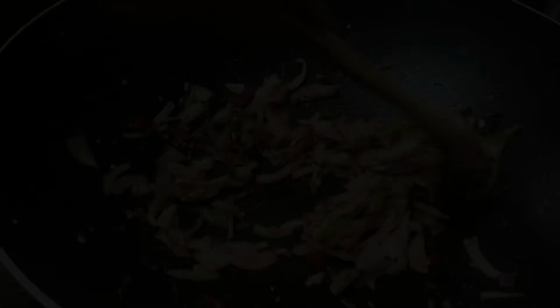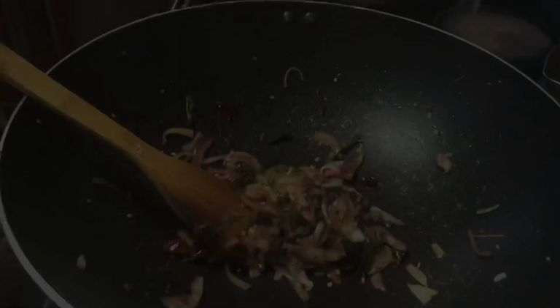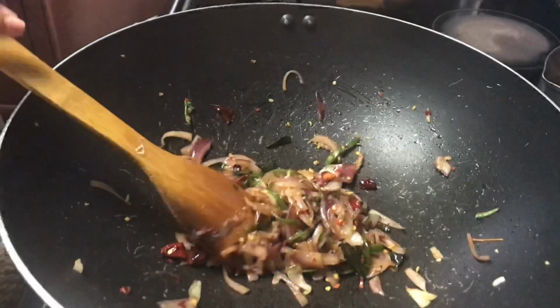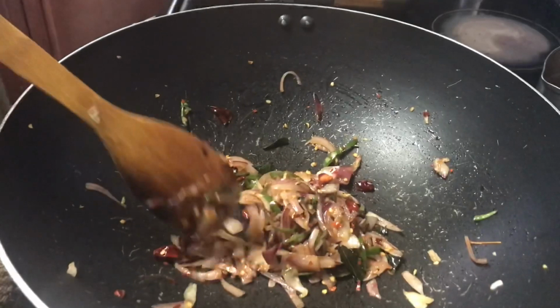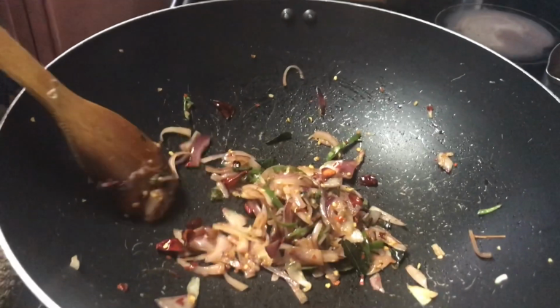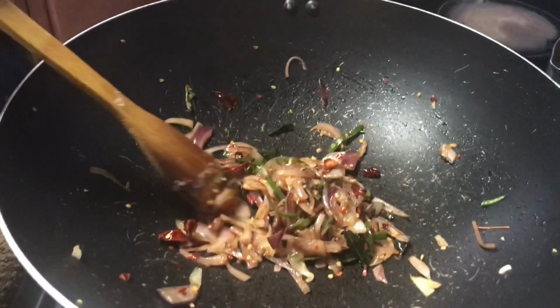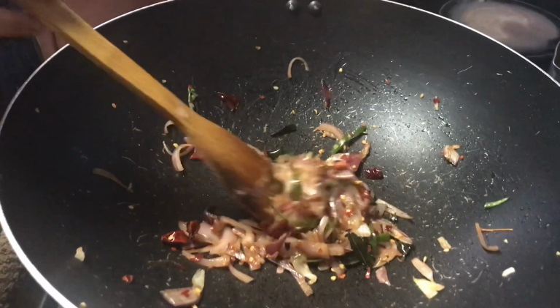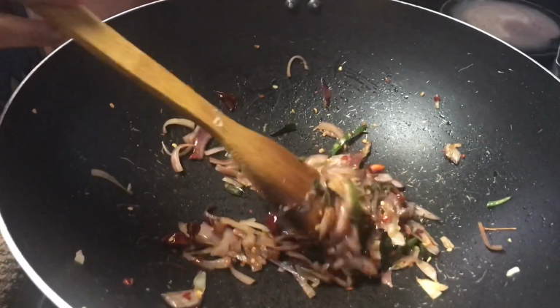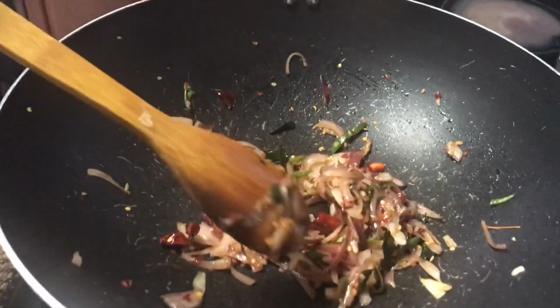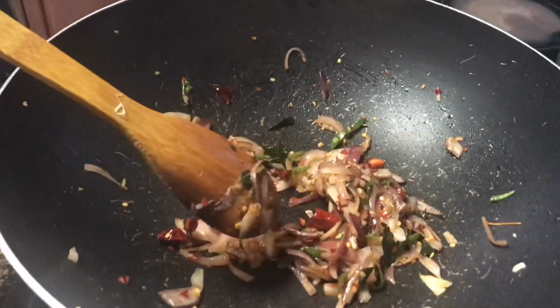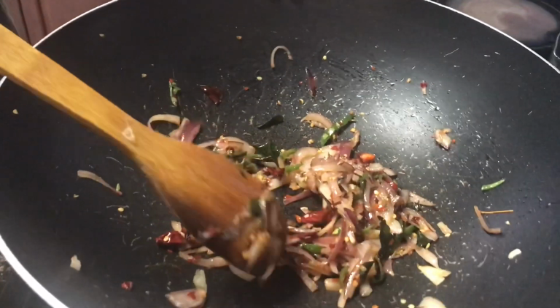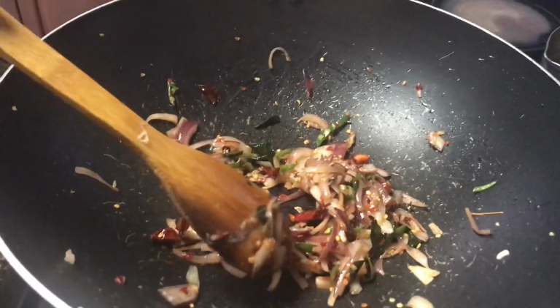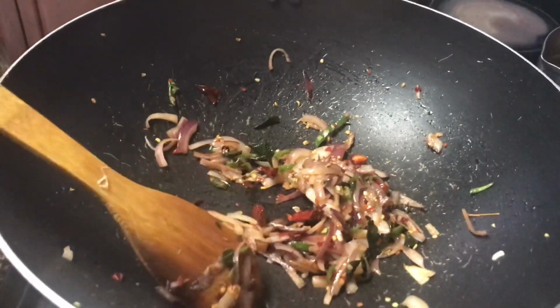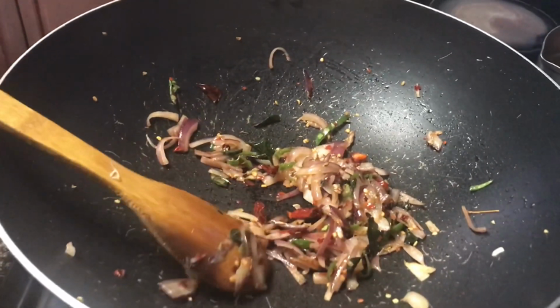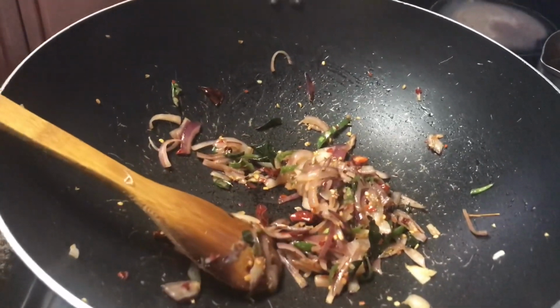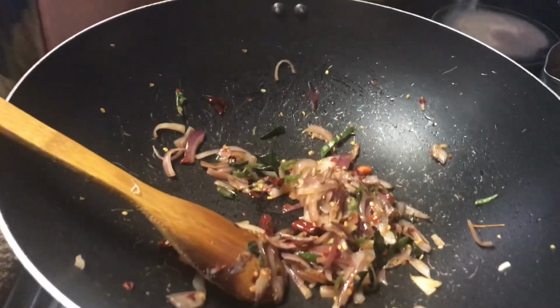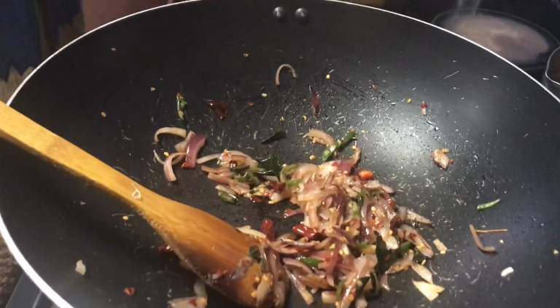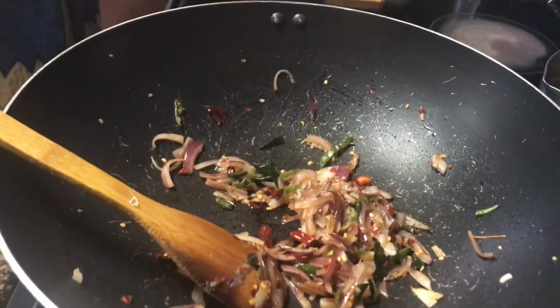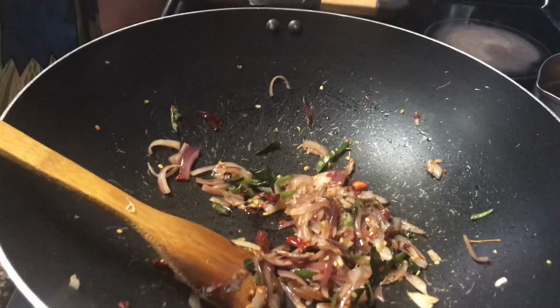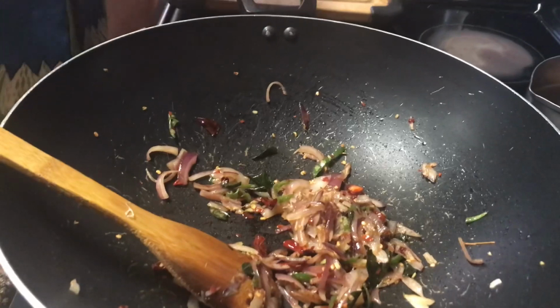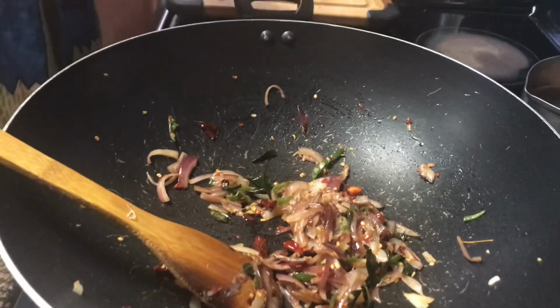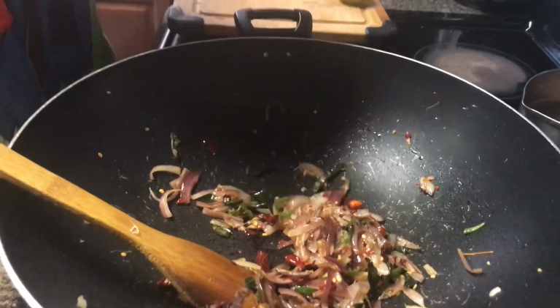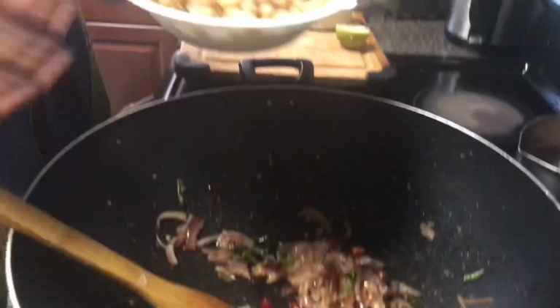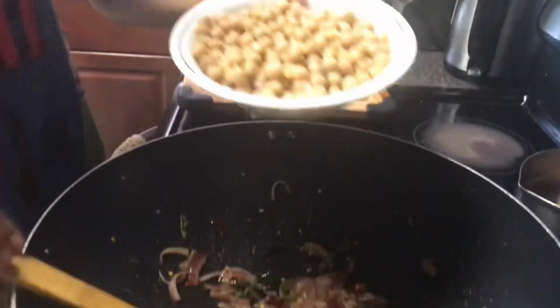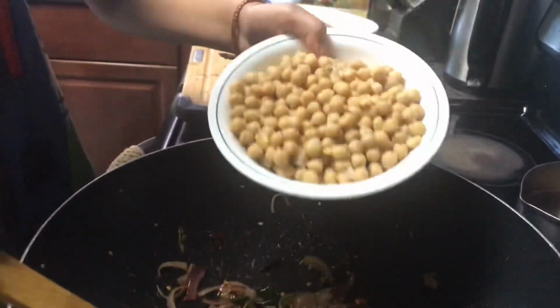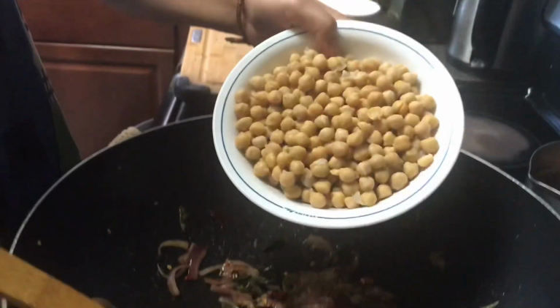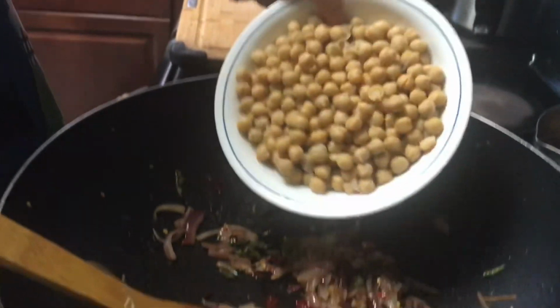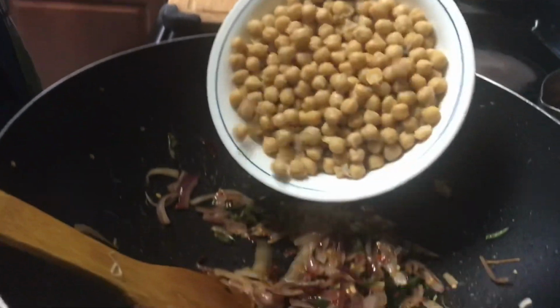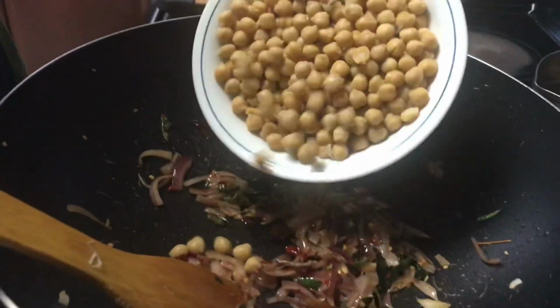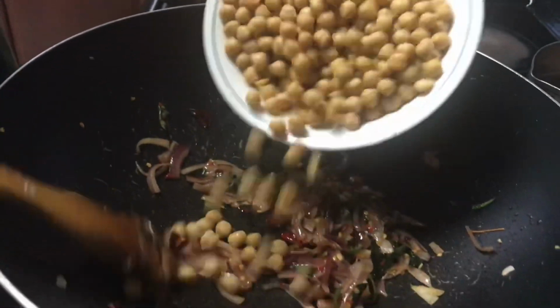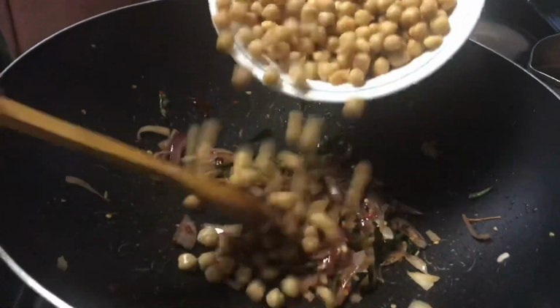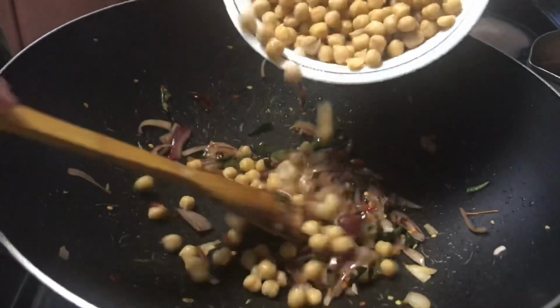Throughout the whole process, keep your pan on medium heat. Next, add the chickpeas a little bit at a time.